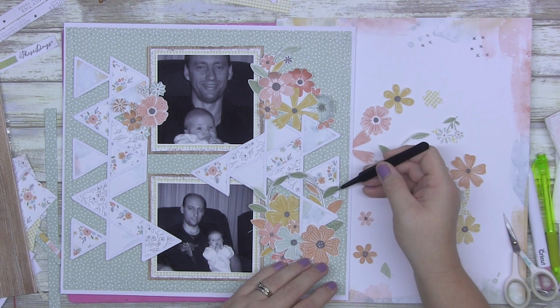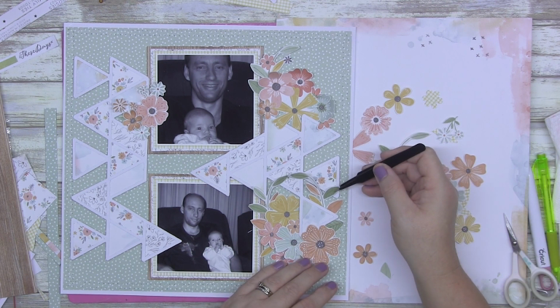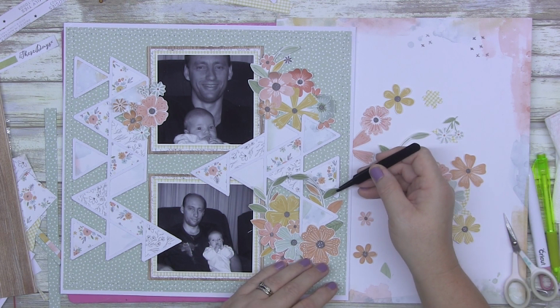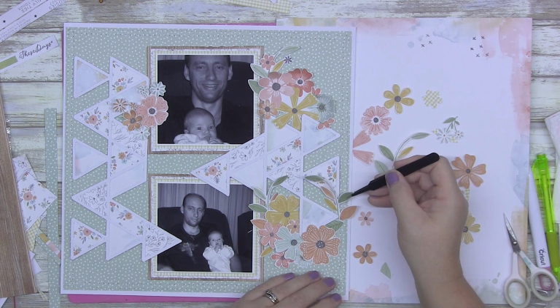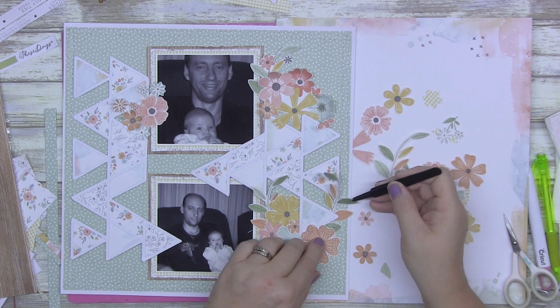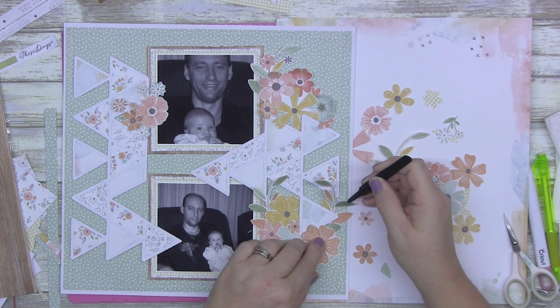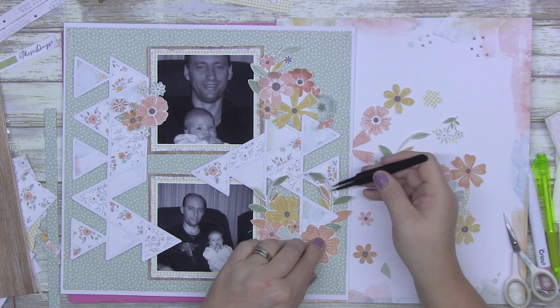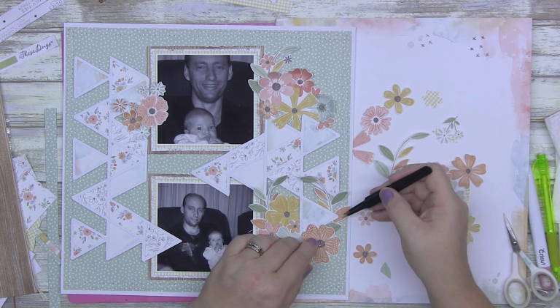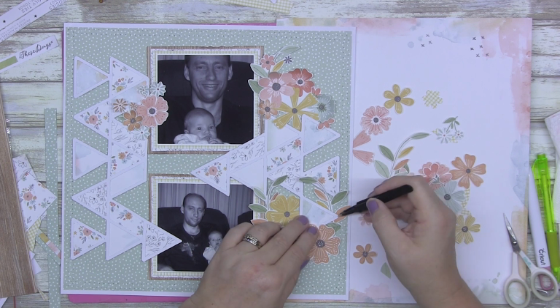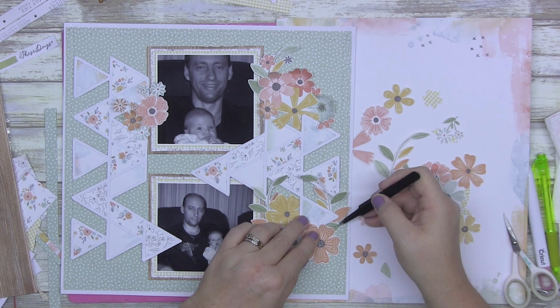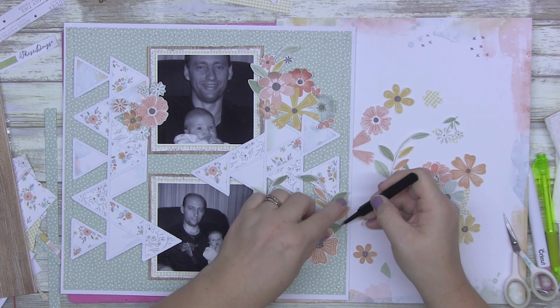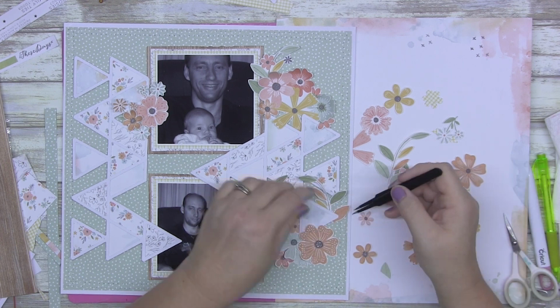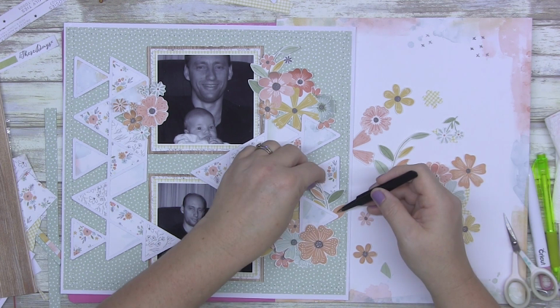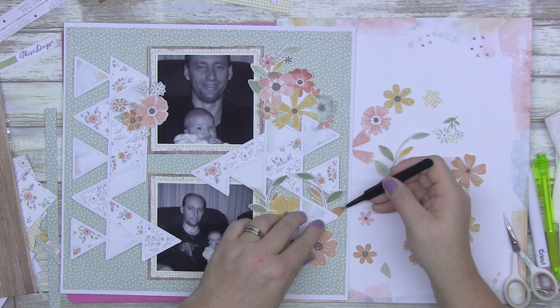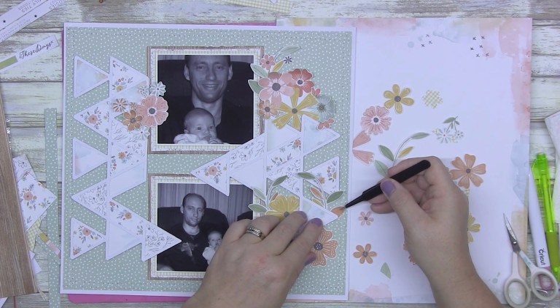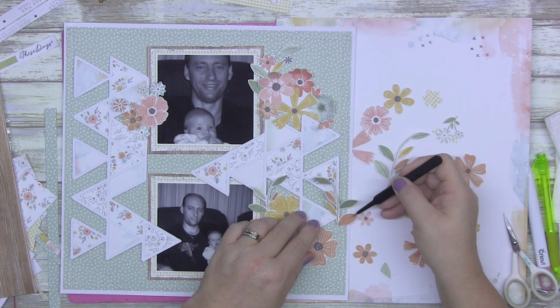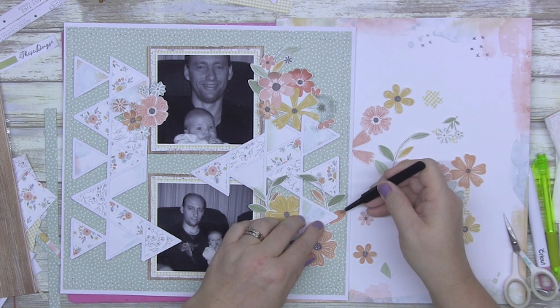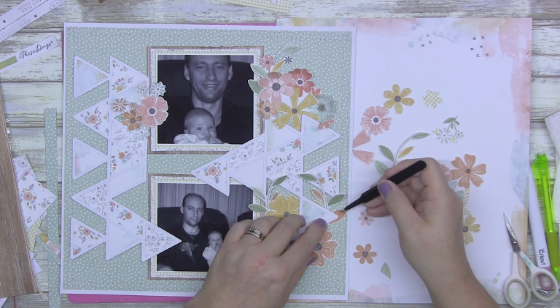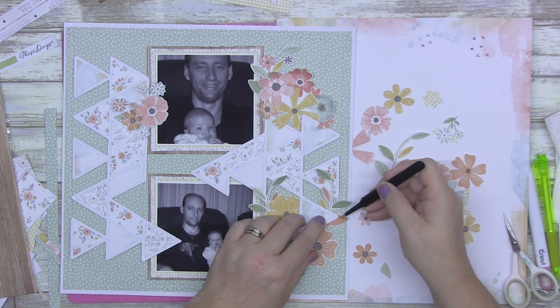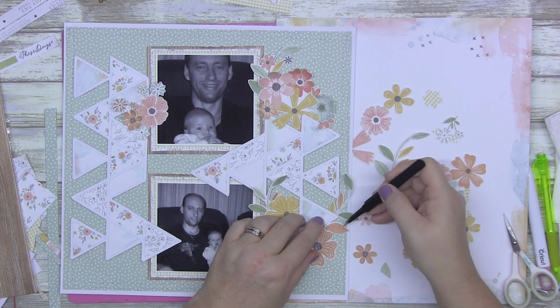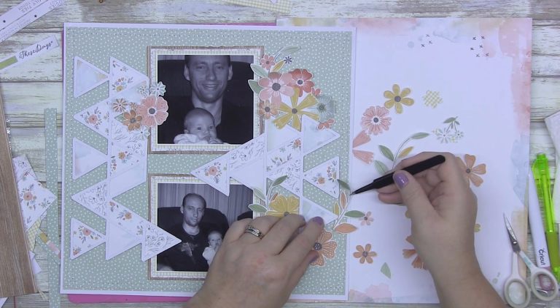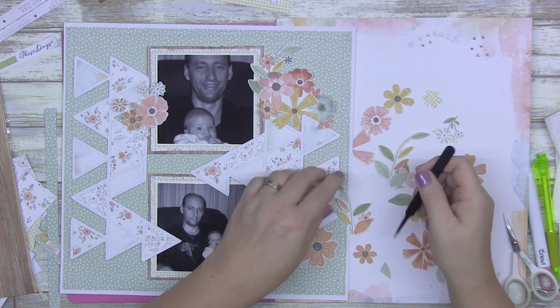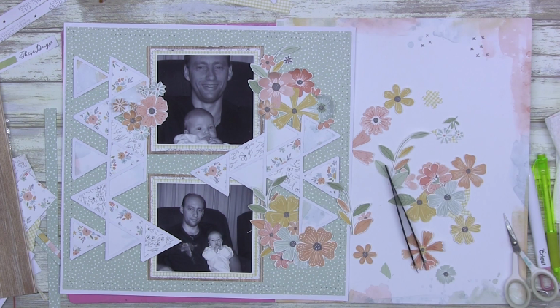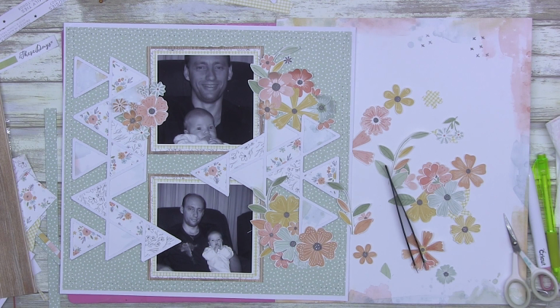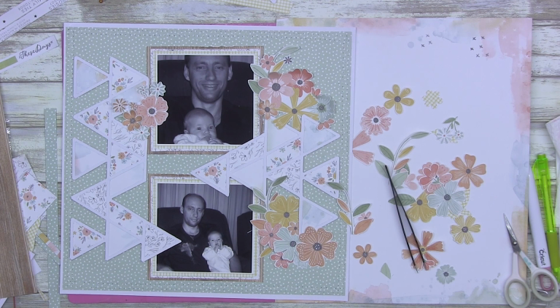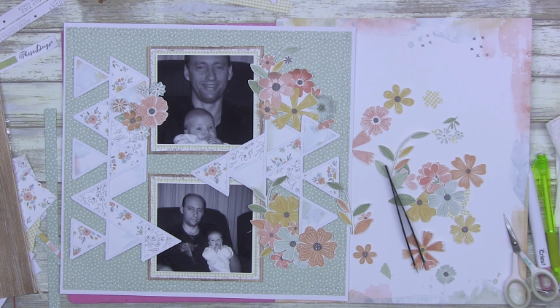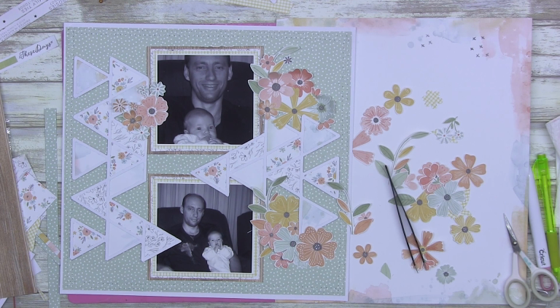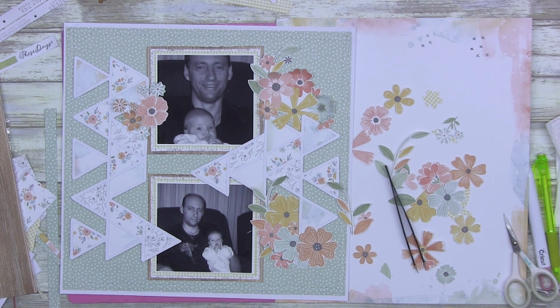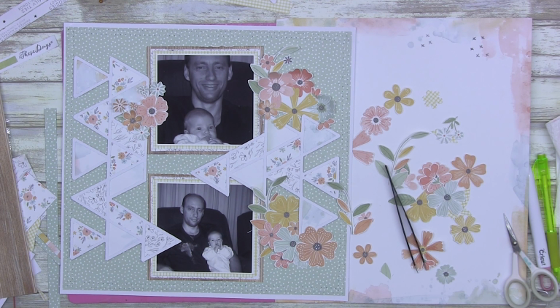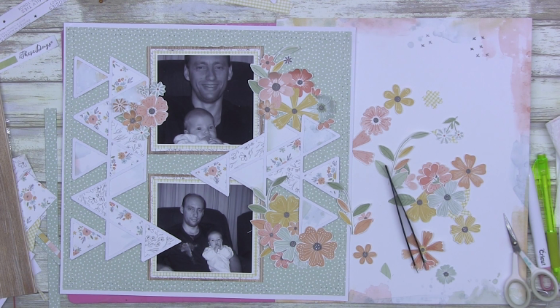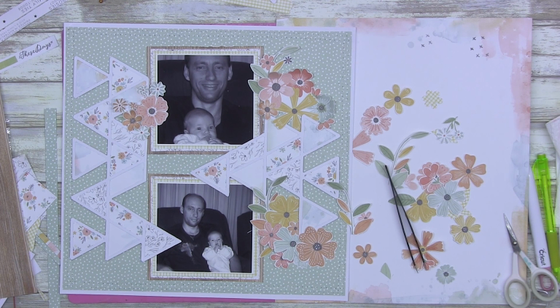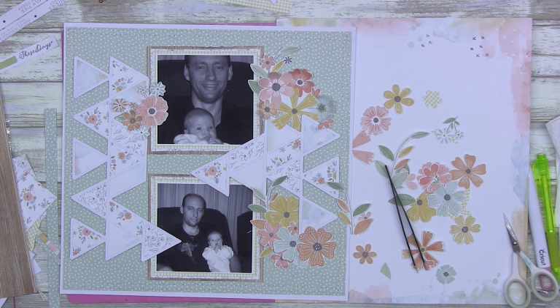I wanted to get these little sprigs on here but that just looks a bit silly, so I had to sort of tuck it down a bit — and then I was running into the craft foam that I'd already glued down.